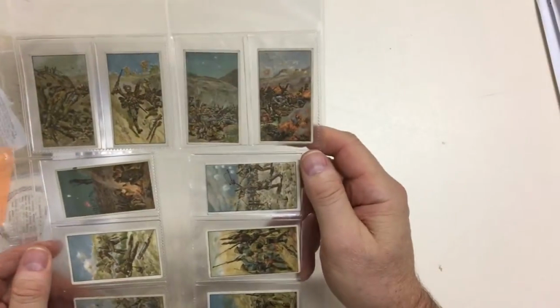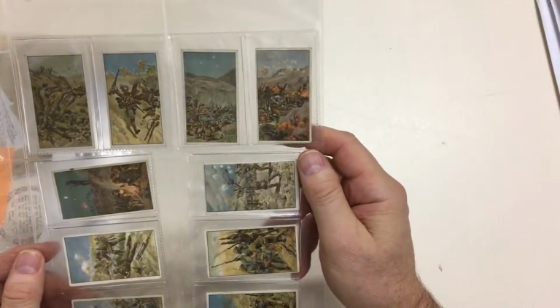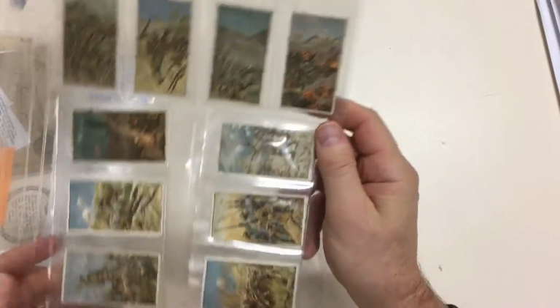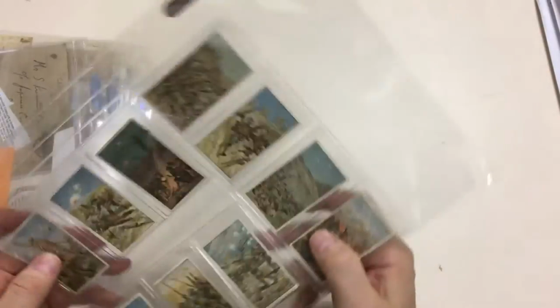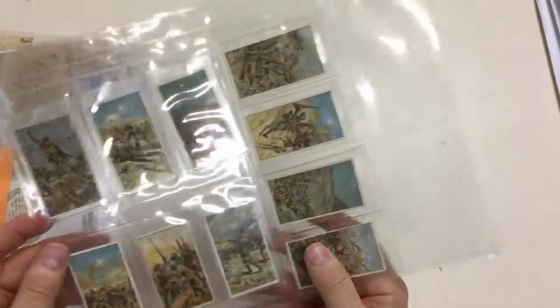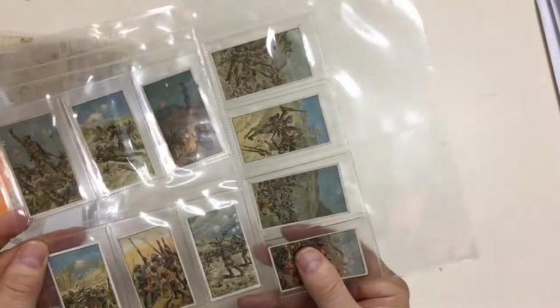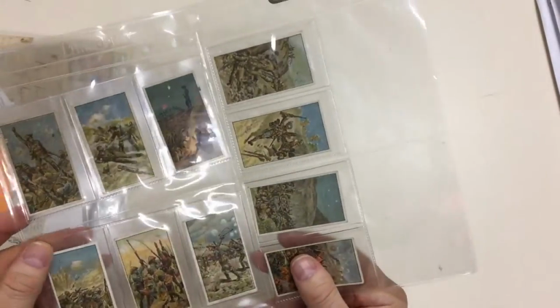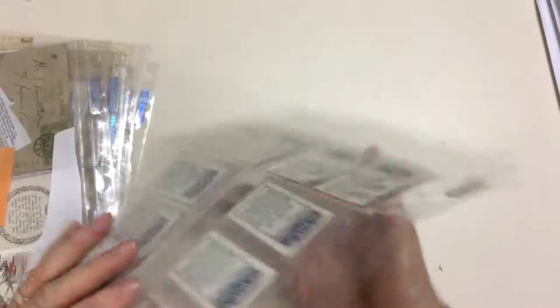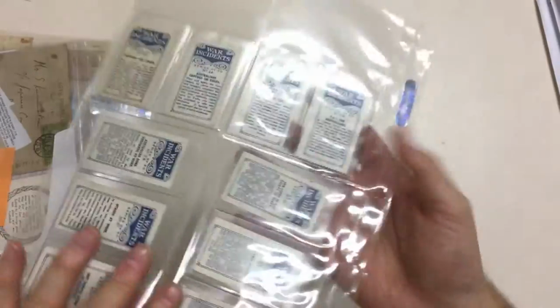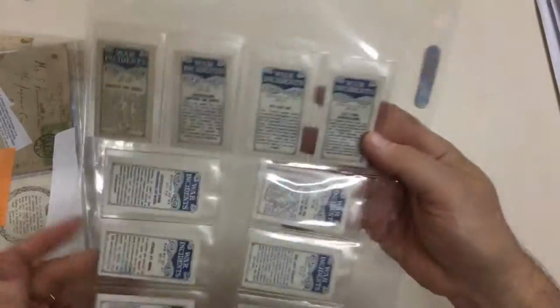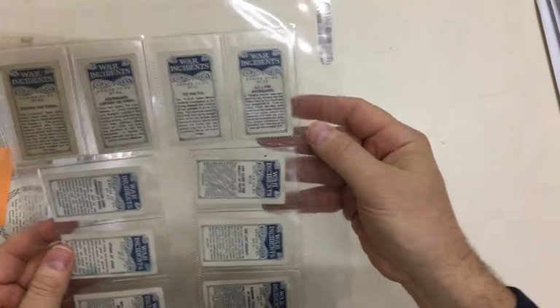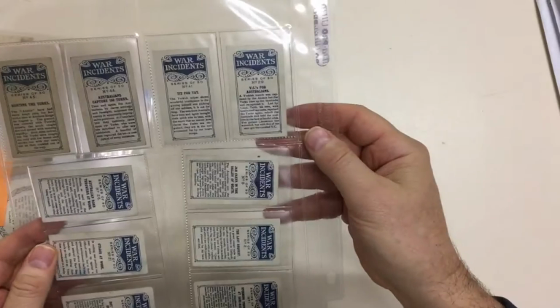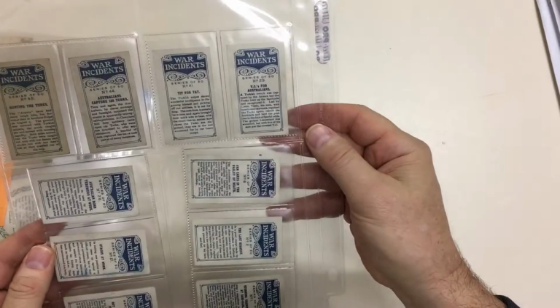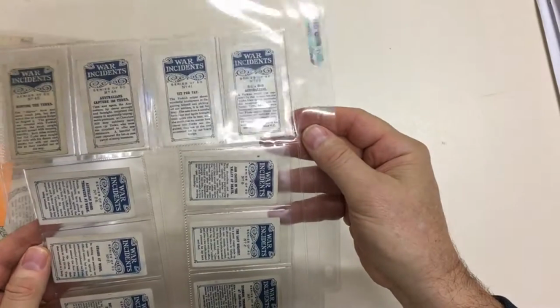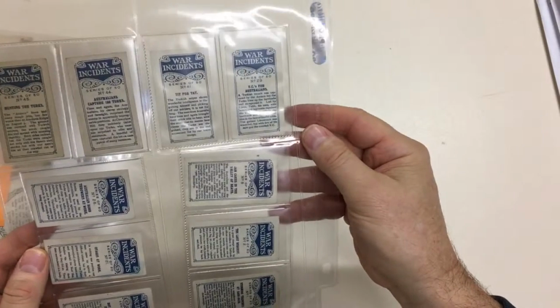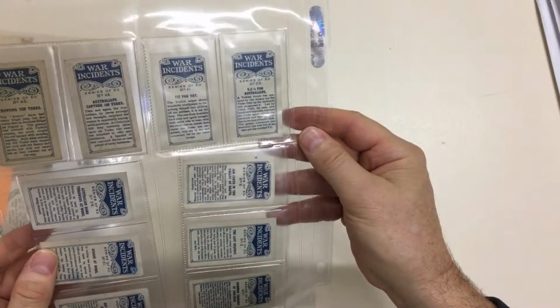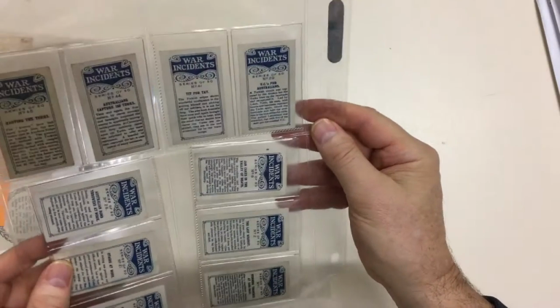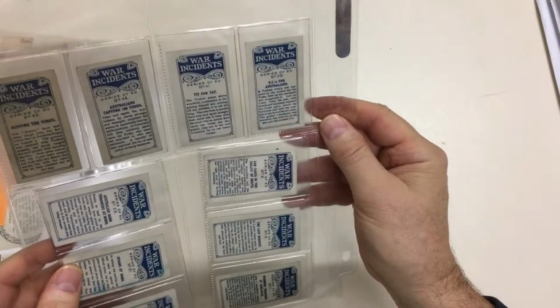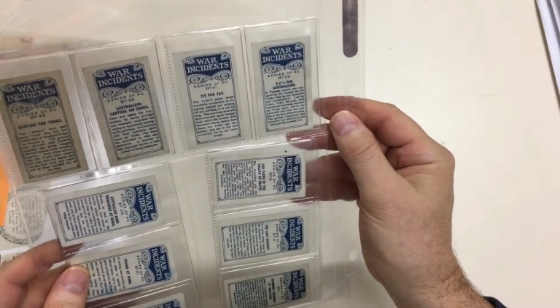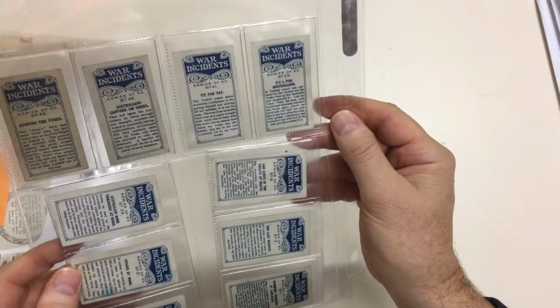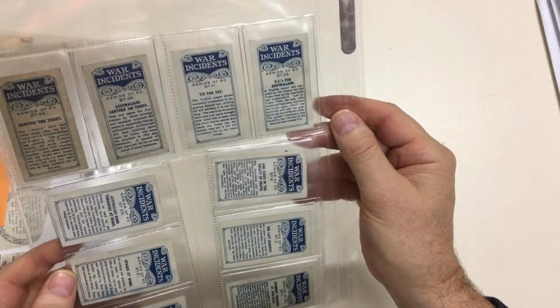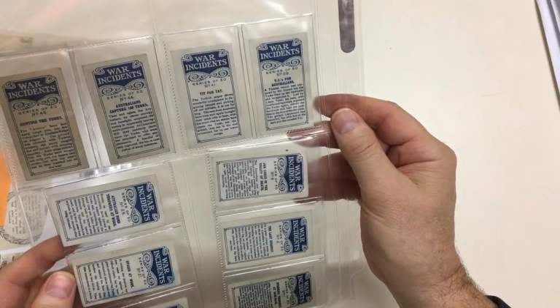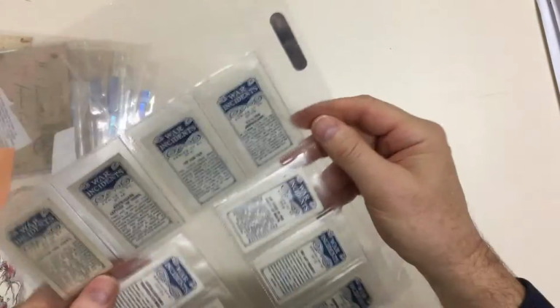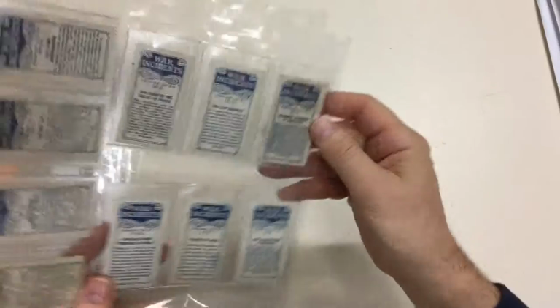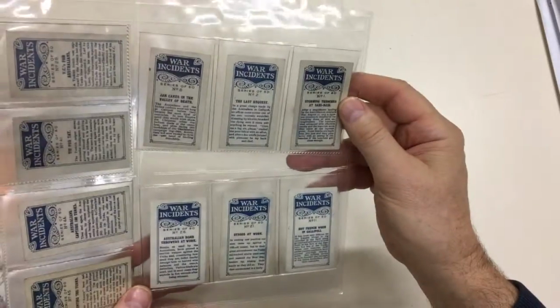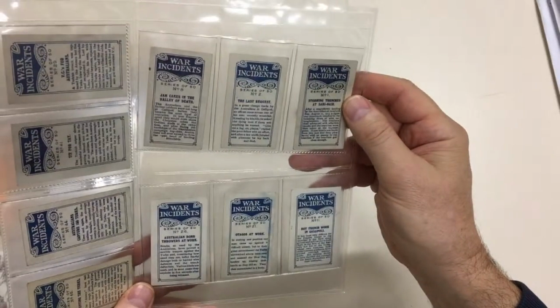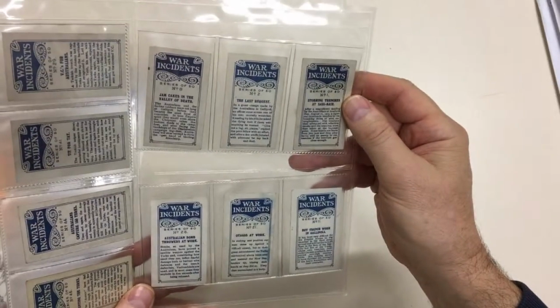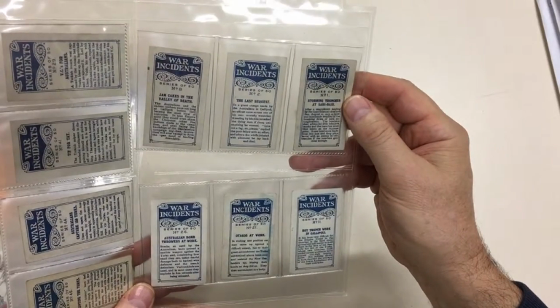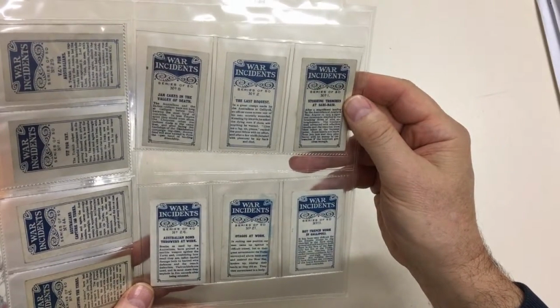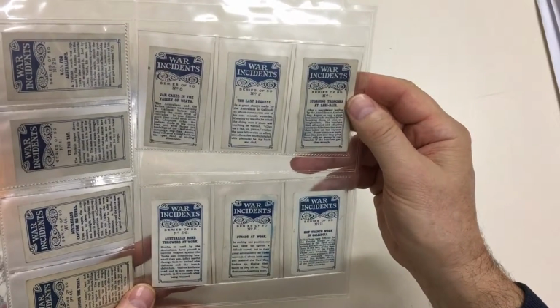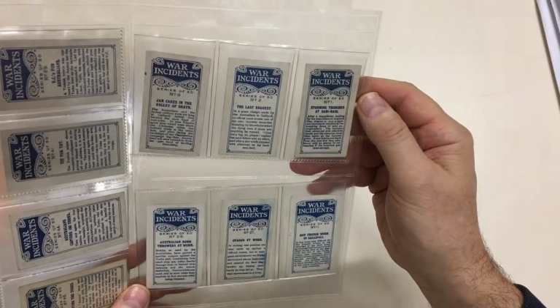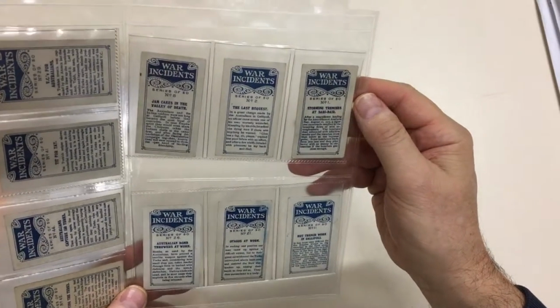And then these cigarette cards — war incidents, including Australian. Maybe they're all Australians, or Anzacs, anyway.